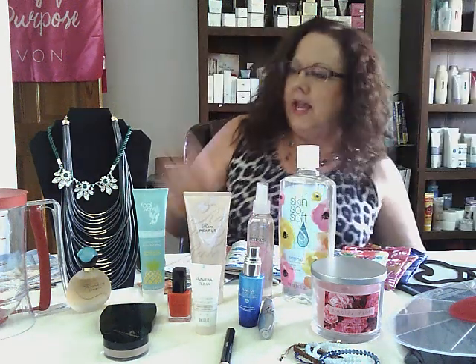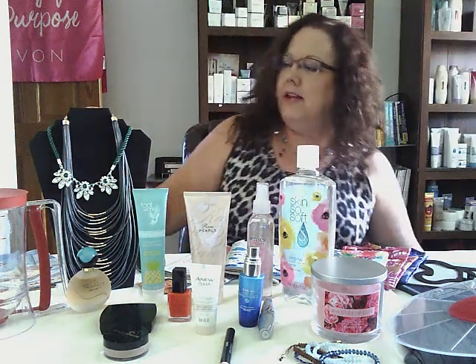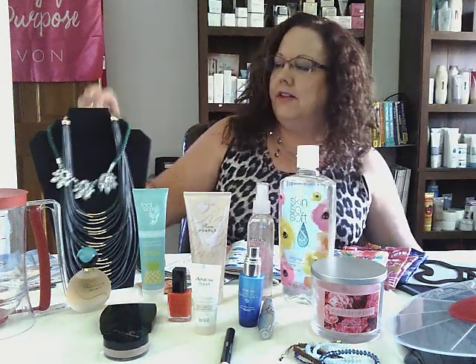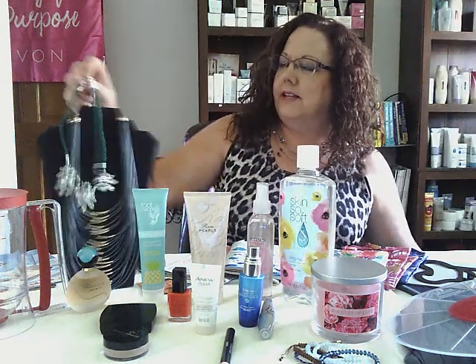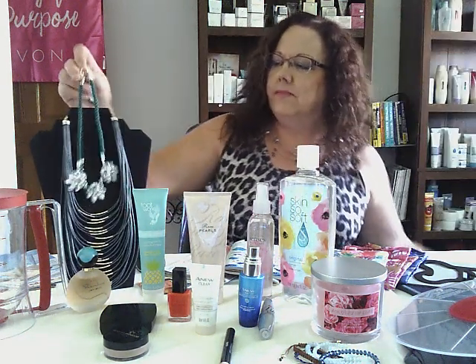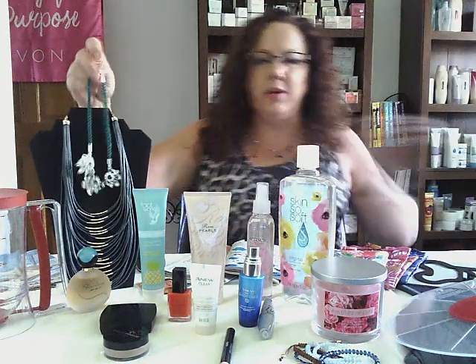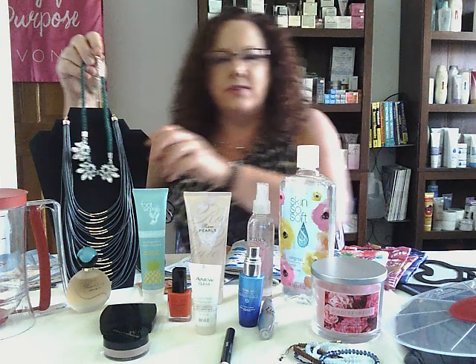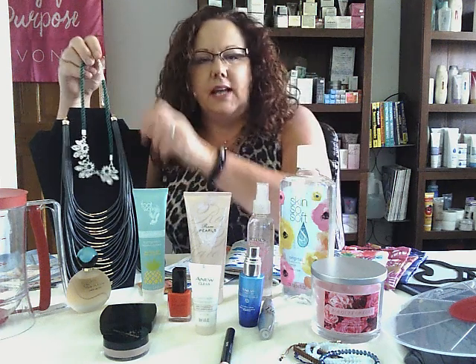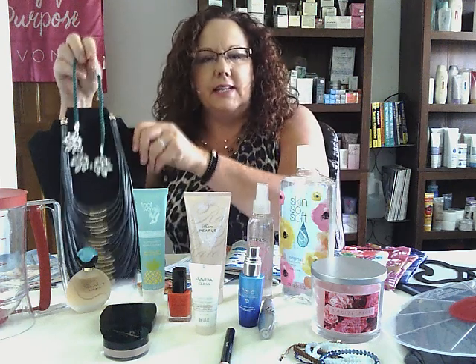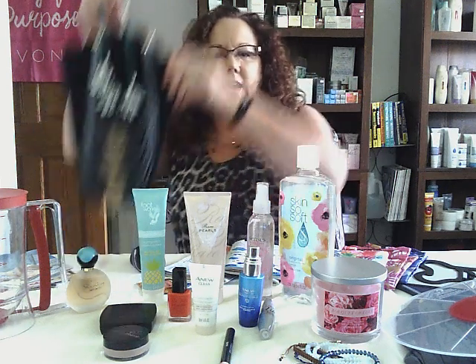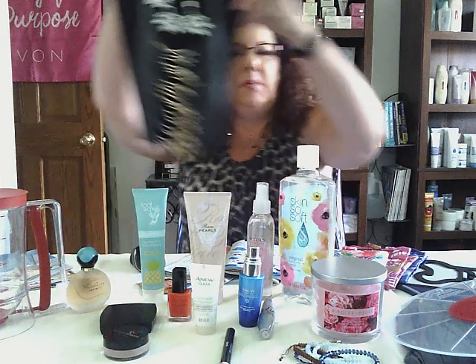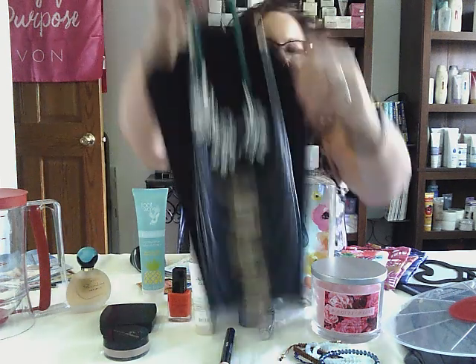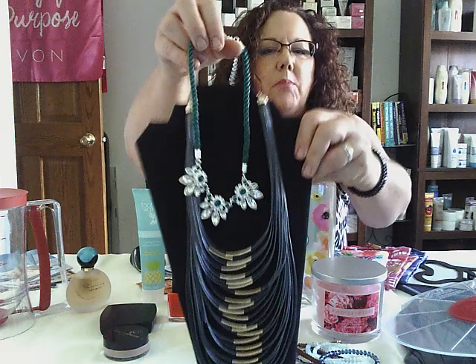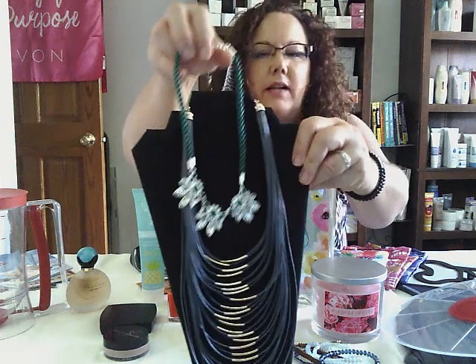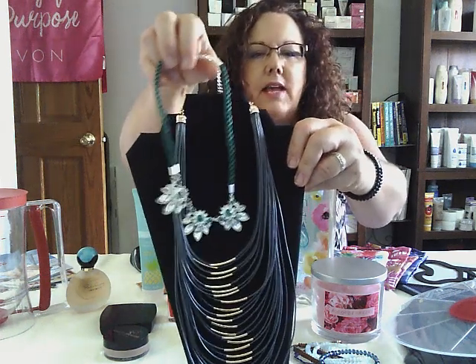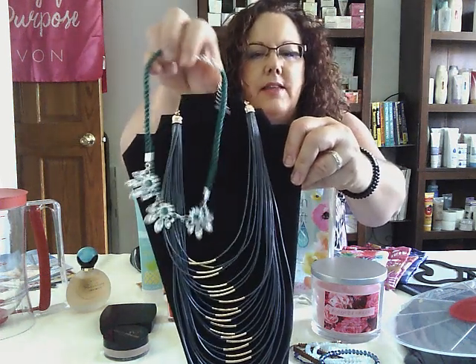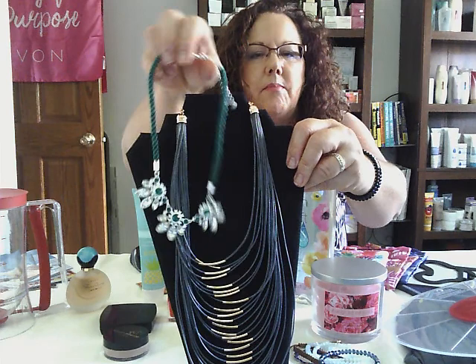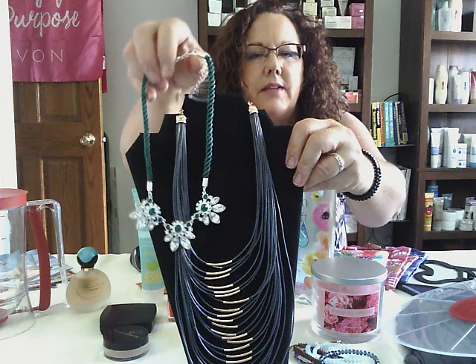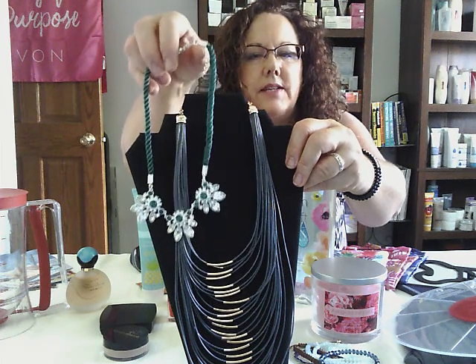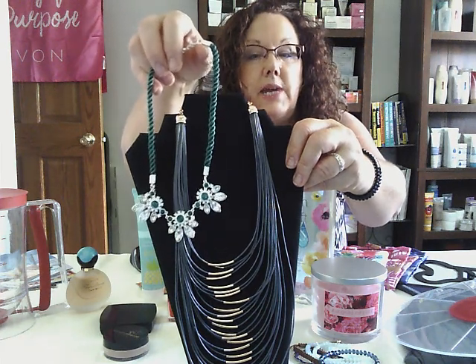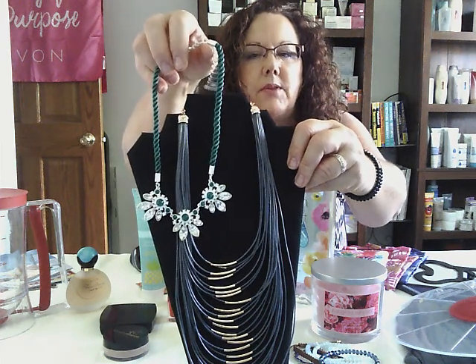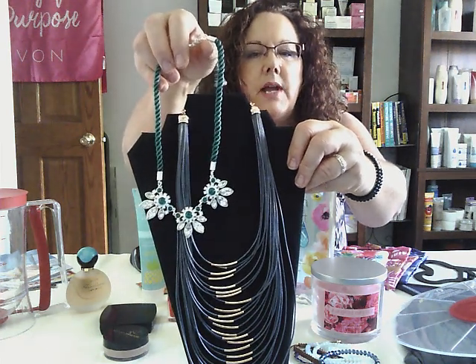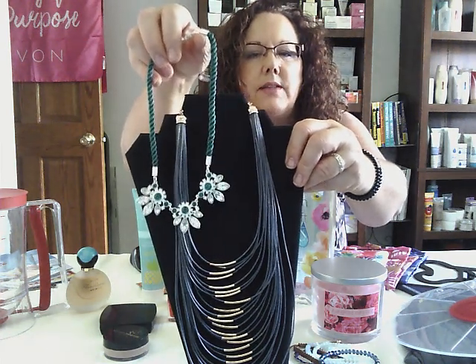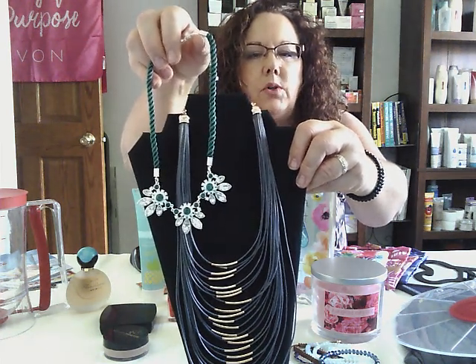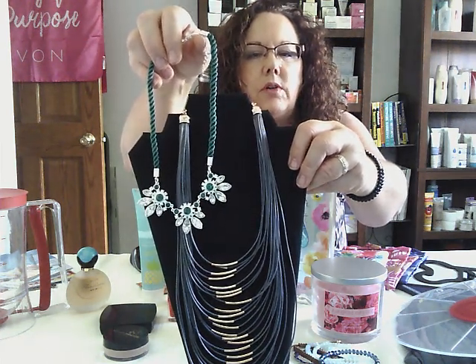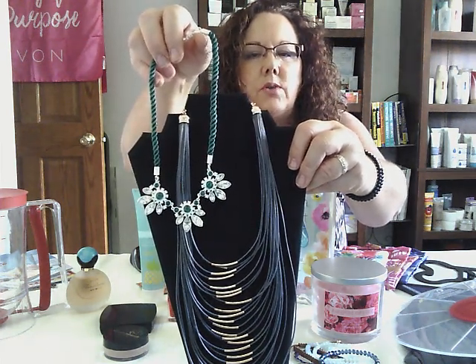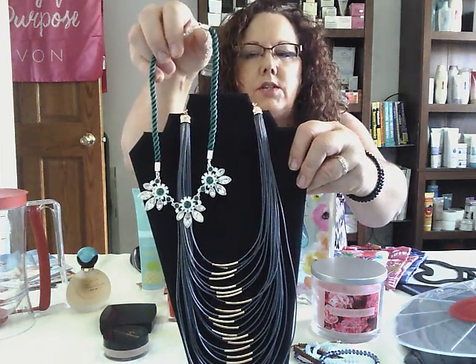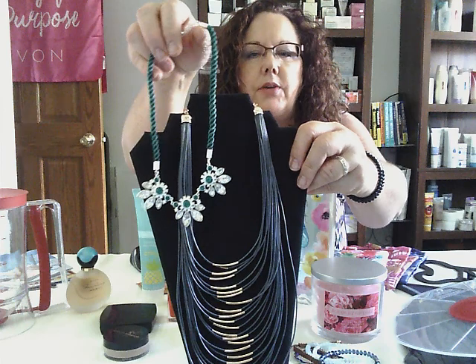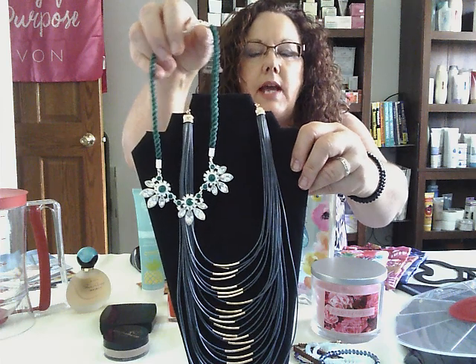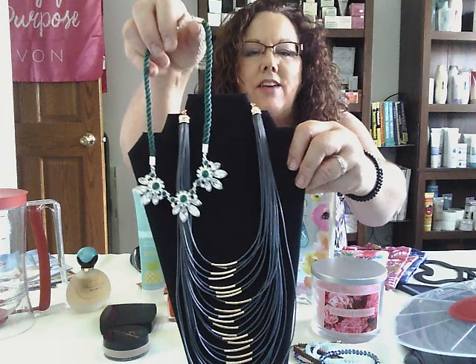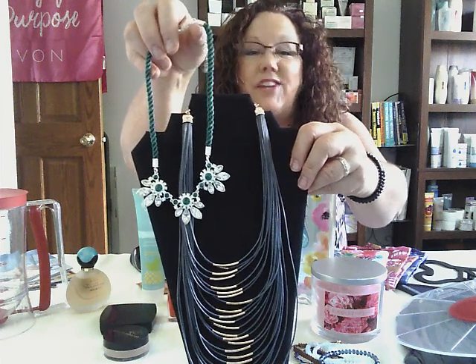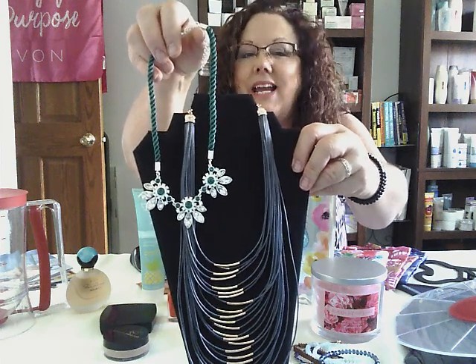Another clearance item — let me put it up here so you can see both necklaces. This necklace has a green rope with beautiful green stones in it. They're on sale for $9.99.